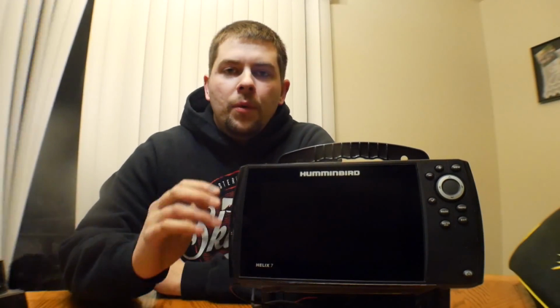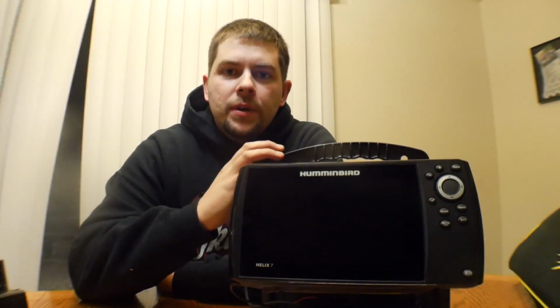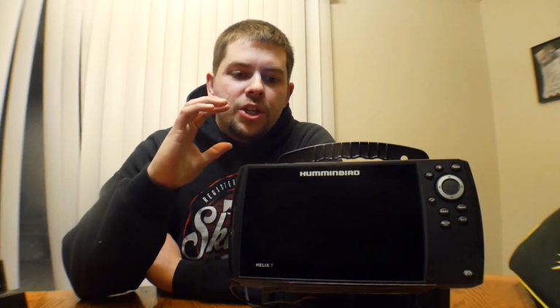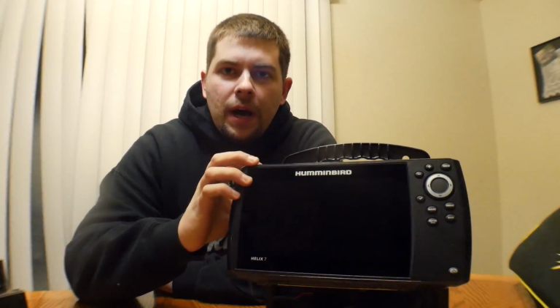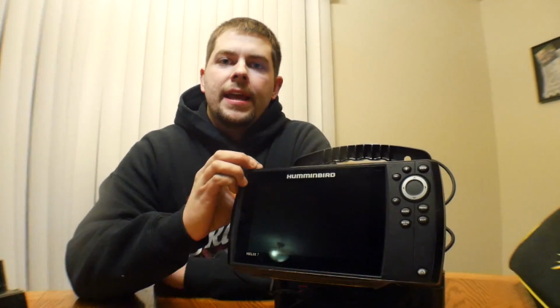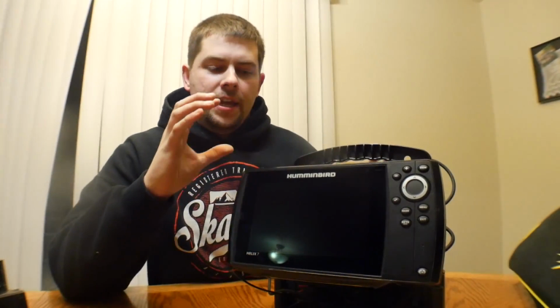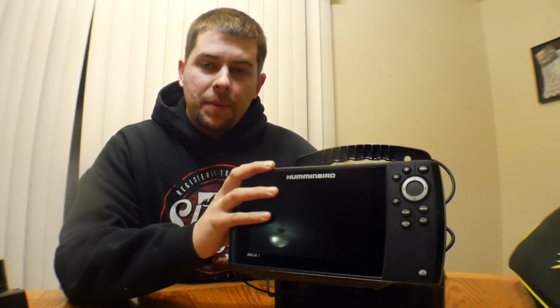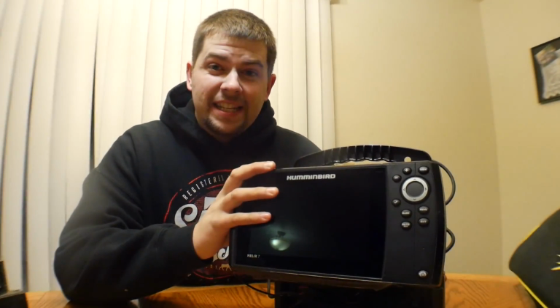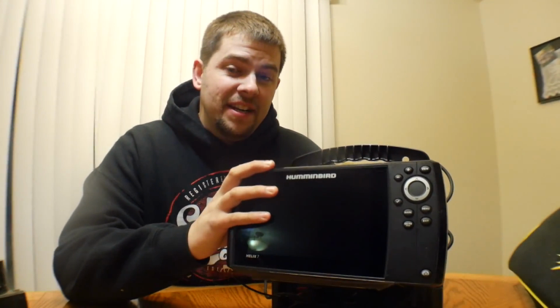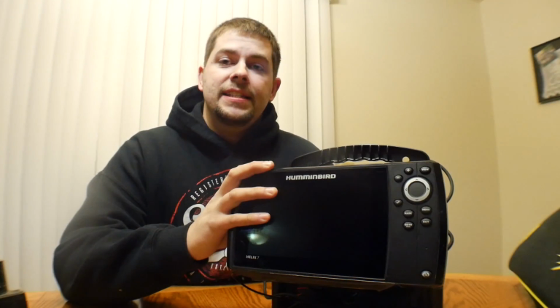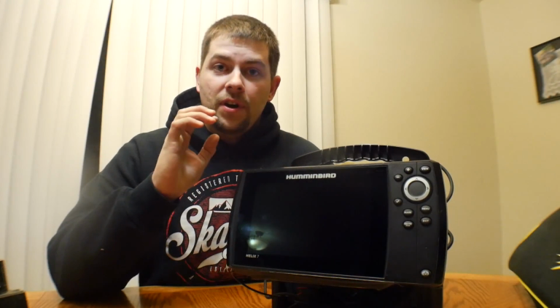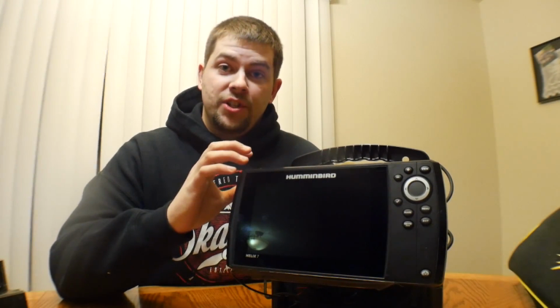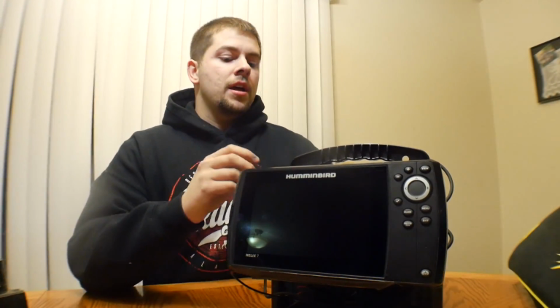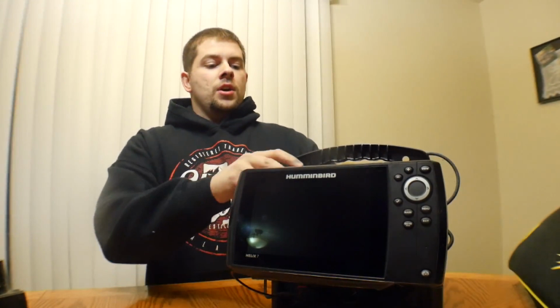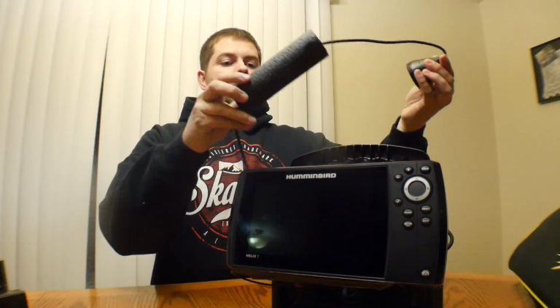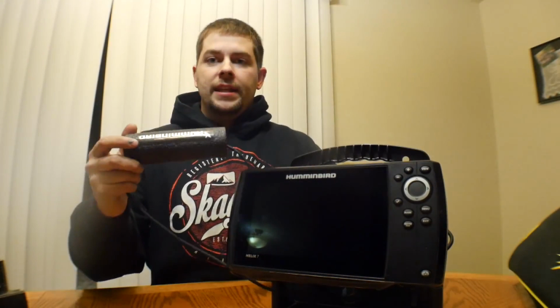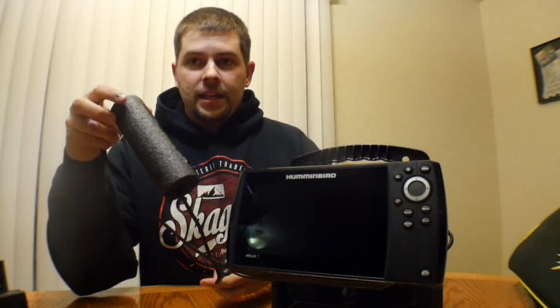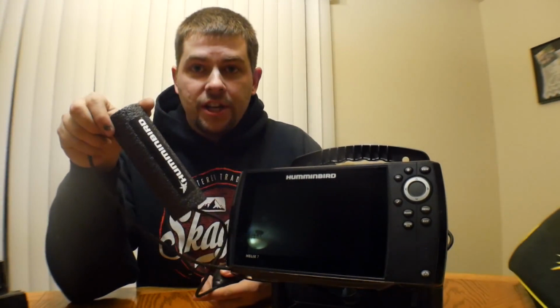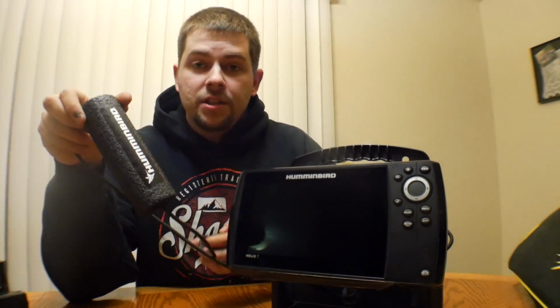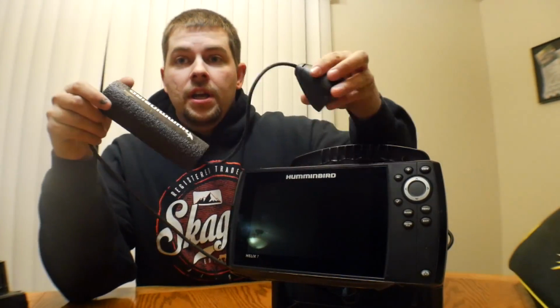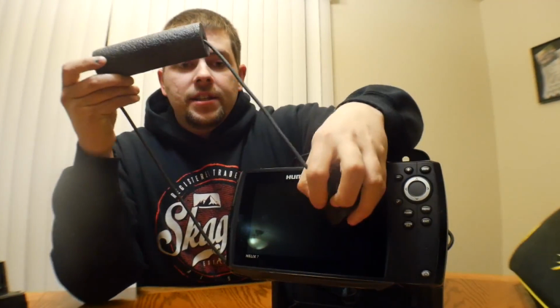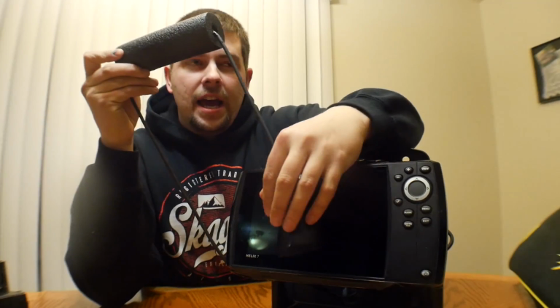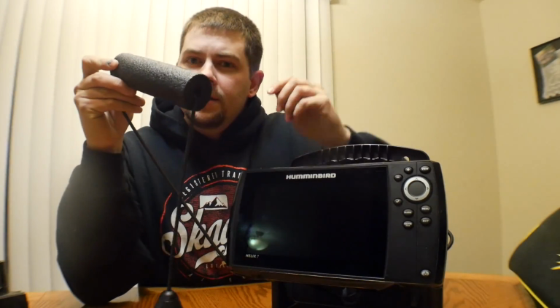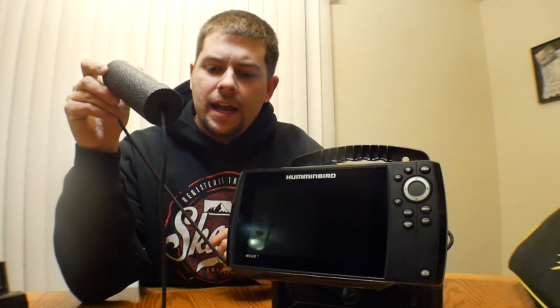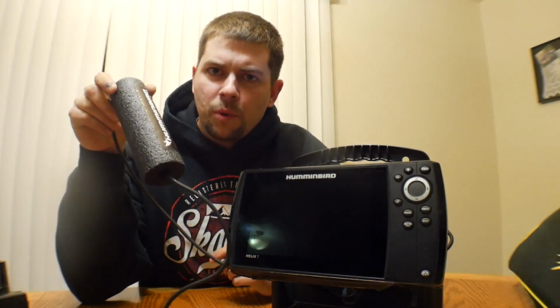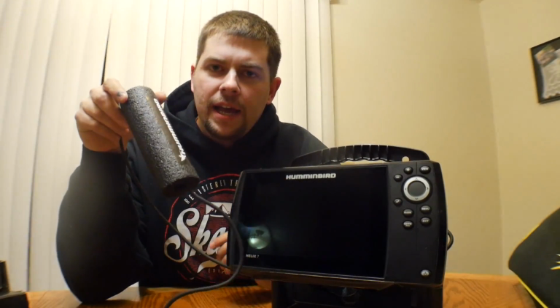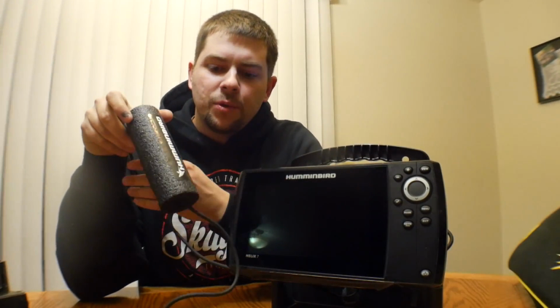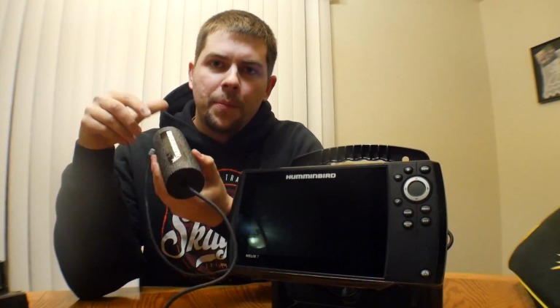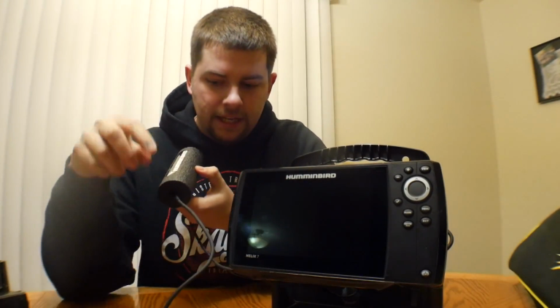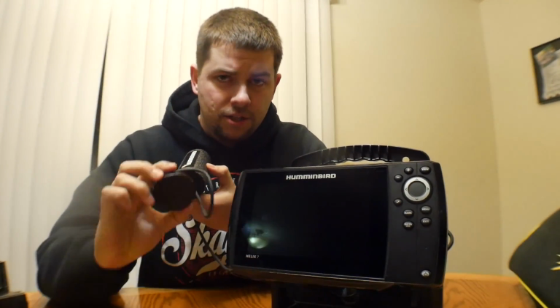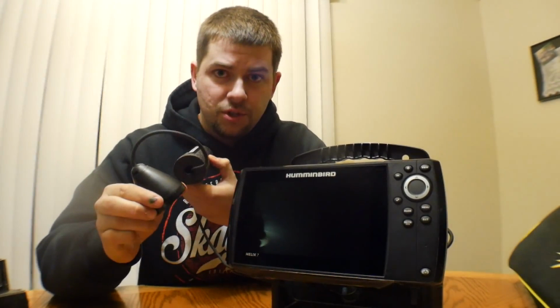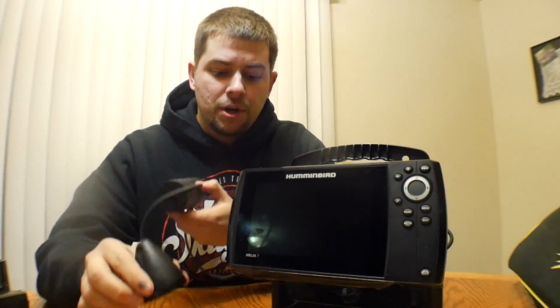What I'm going to do here is show you how I have a Humminbird Helix 7 set up for ice fishing. The main thing you need is your ice transducer. This is a 920i — I'll put a link to the transducer in the description.